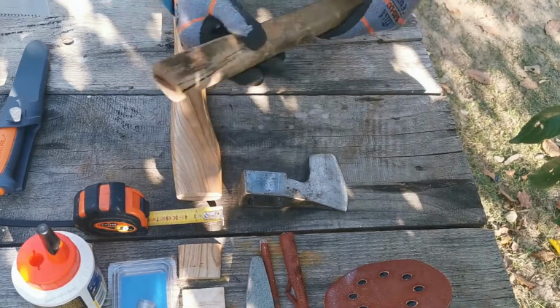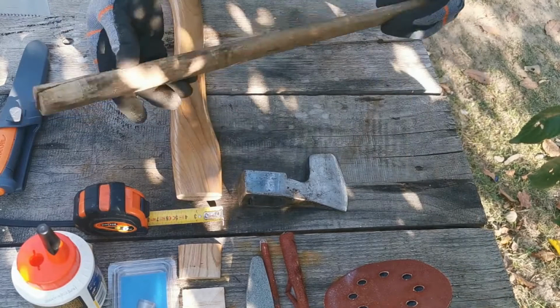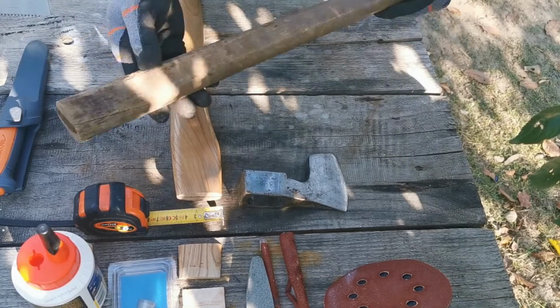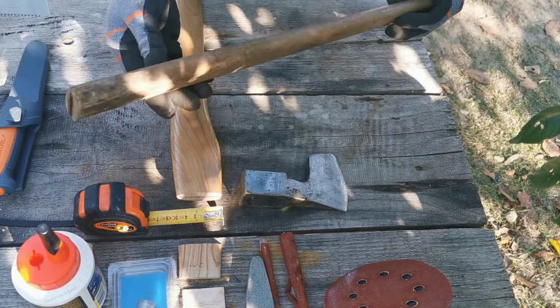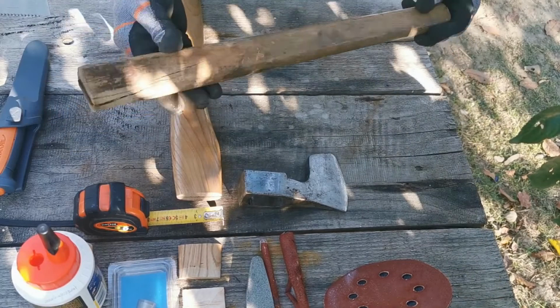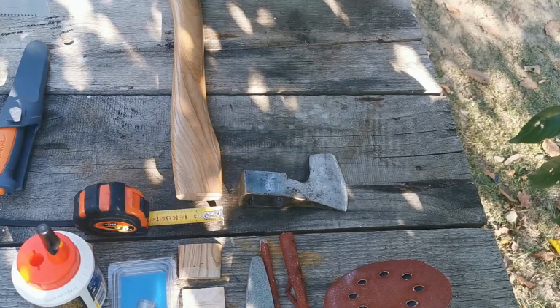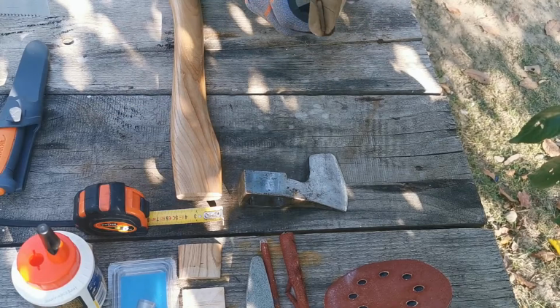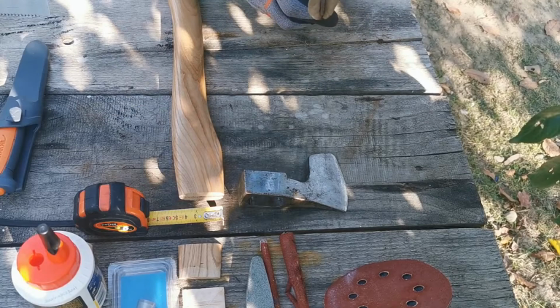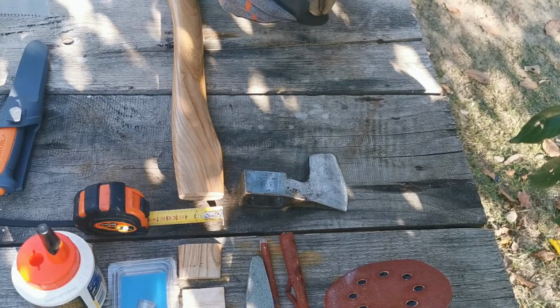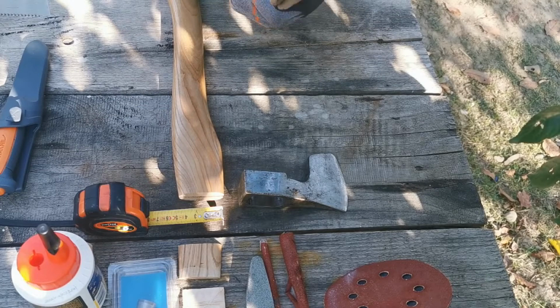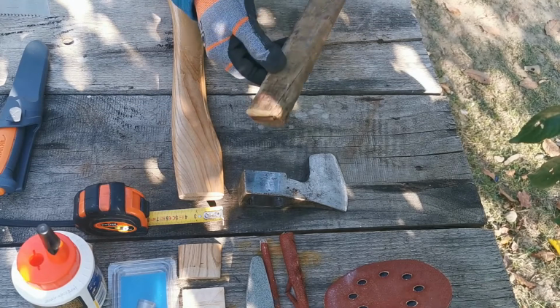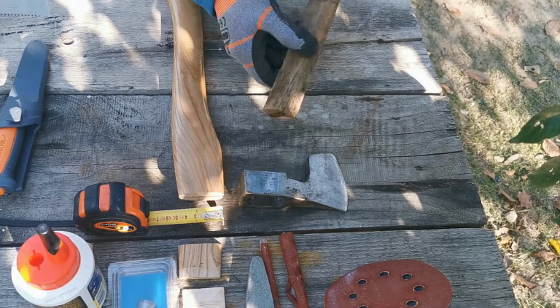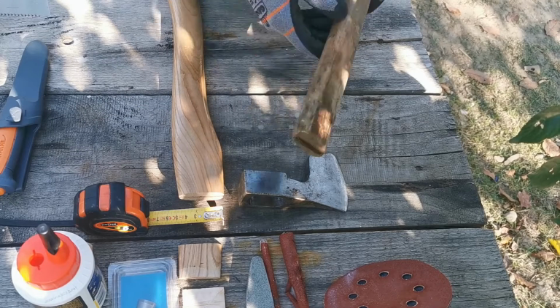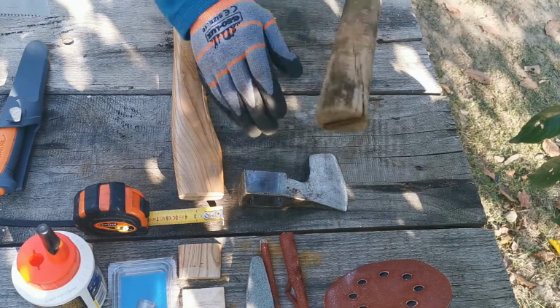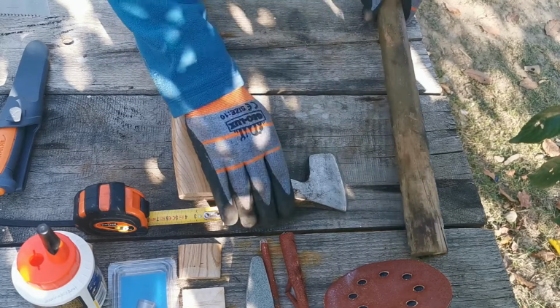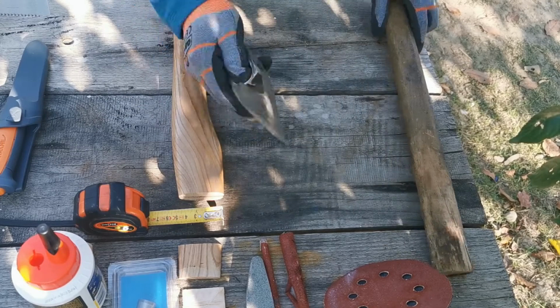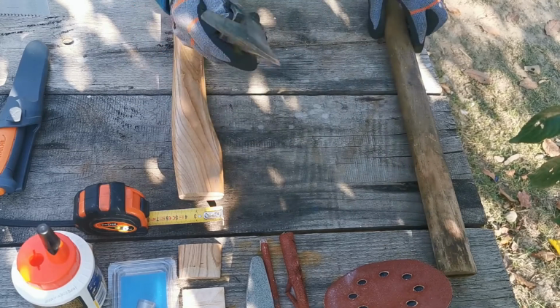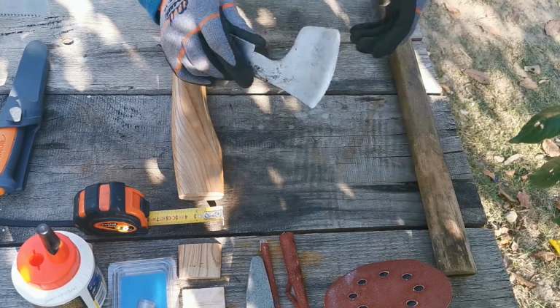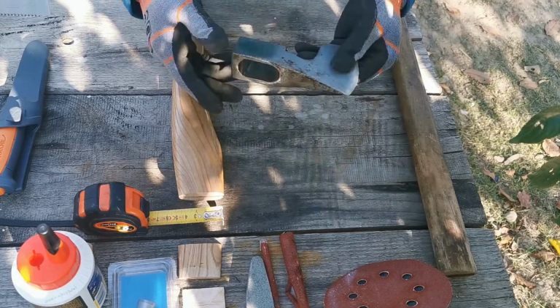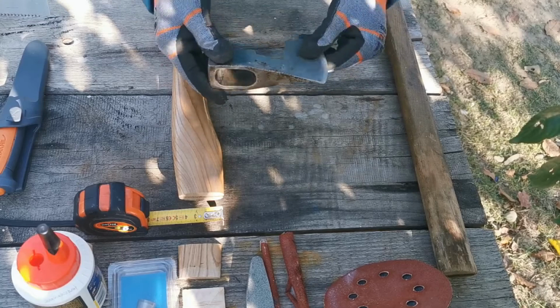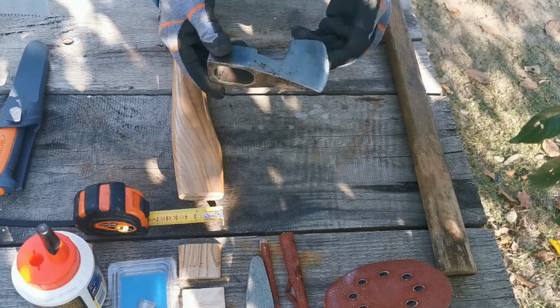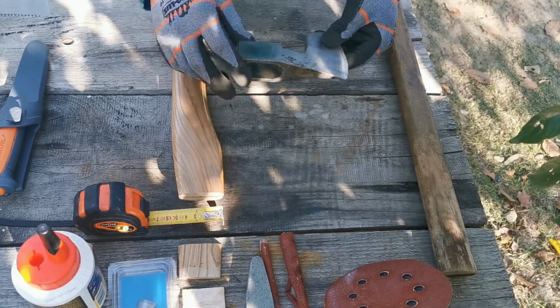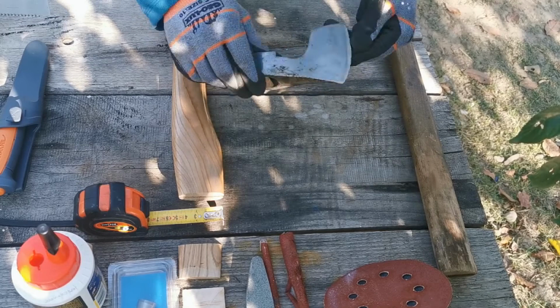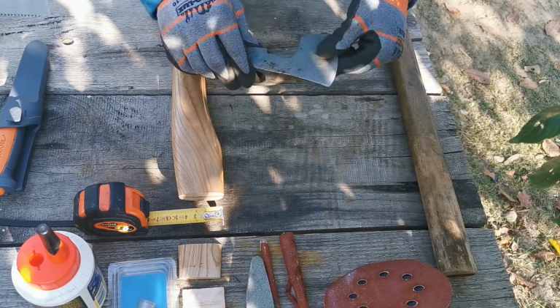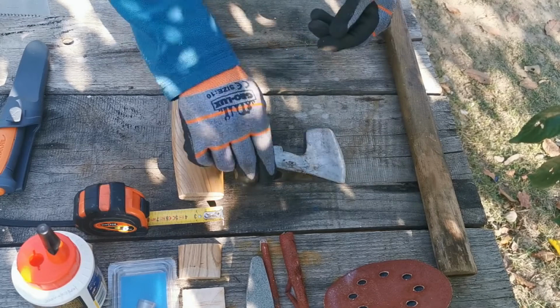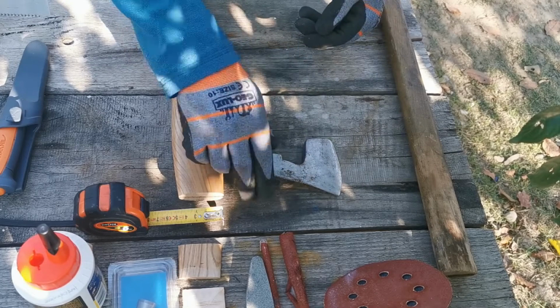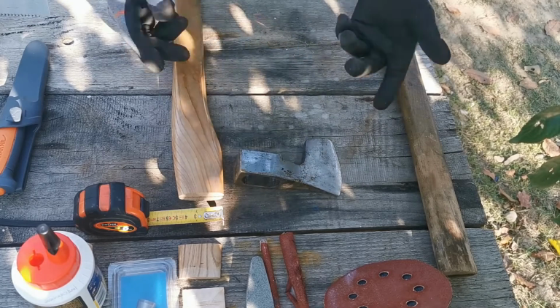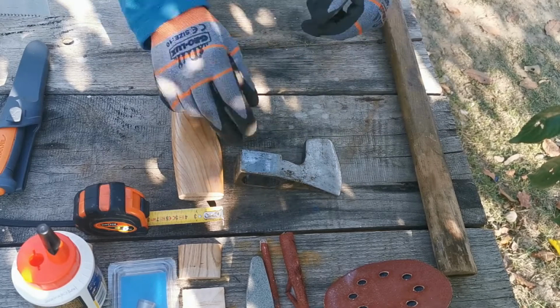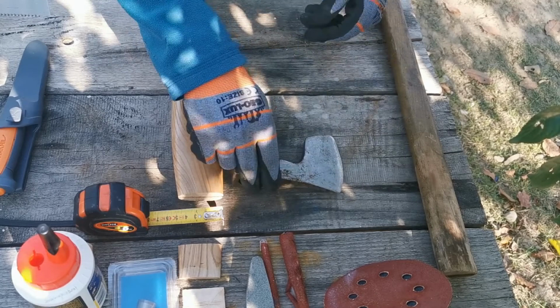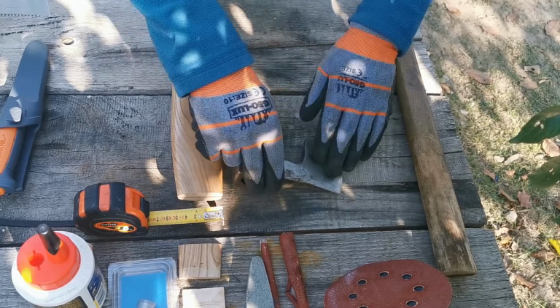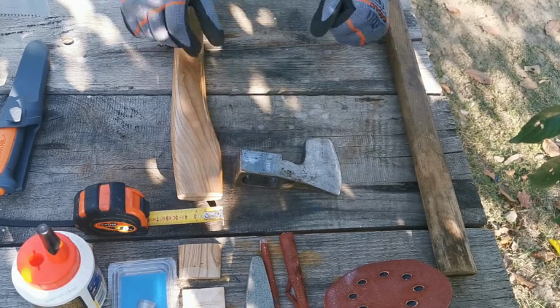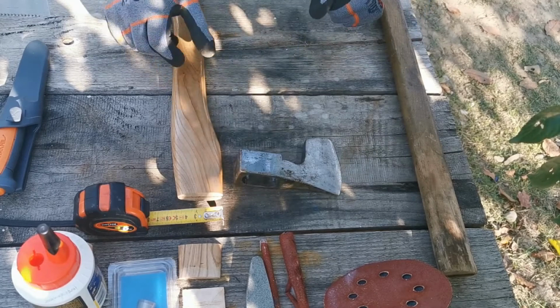Asta era coada veche, o coadă din lemn de salcâm, avea o pană metalică în capăt — într-adevăr a crăpat. Oricum, toporul nu a mai fost utilizat de foarte mult timp. L-am găsit în trusa lui tata de scule, aruncat pe acolo.